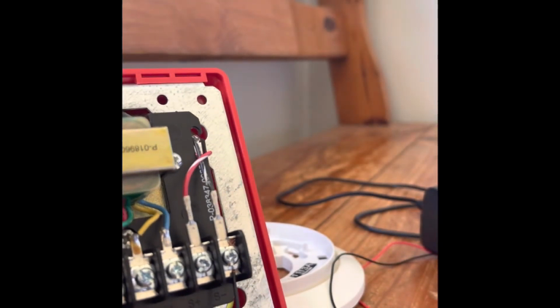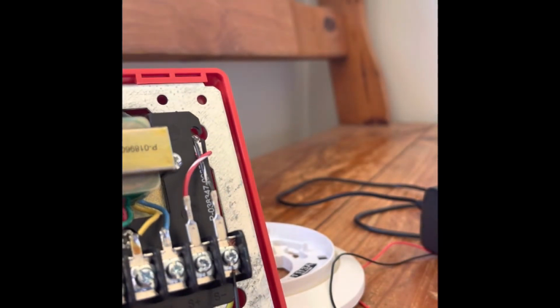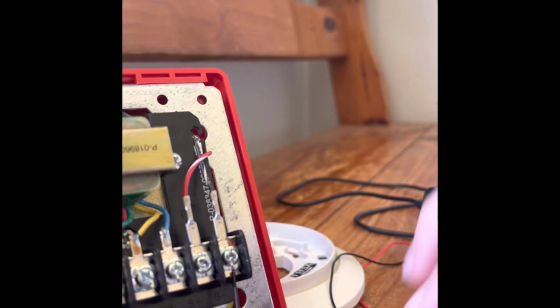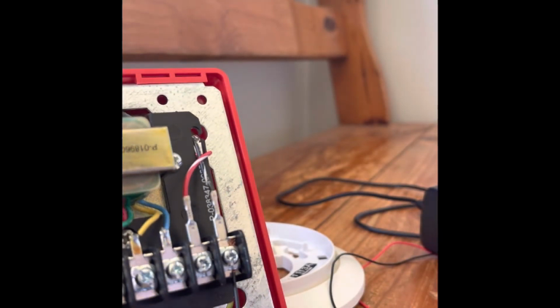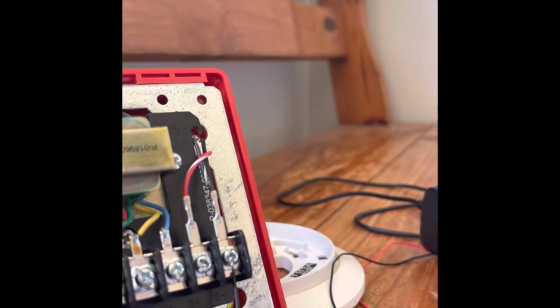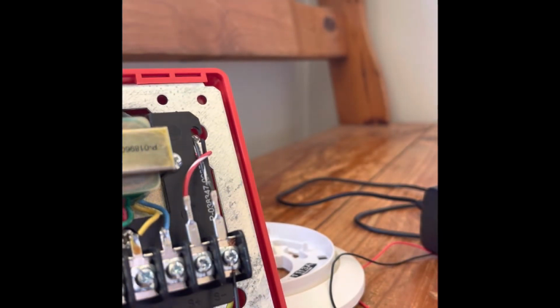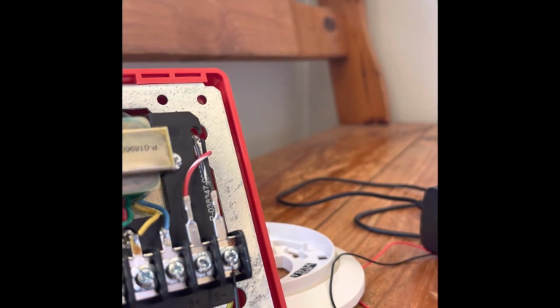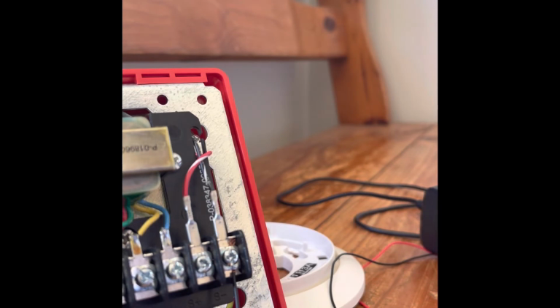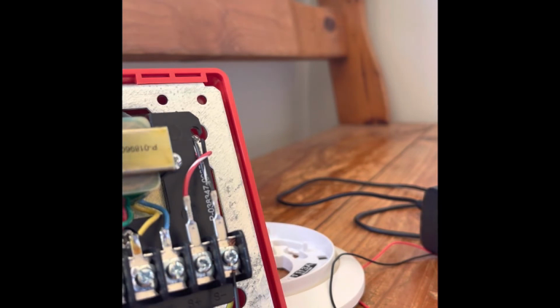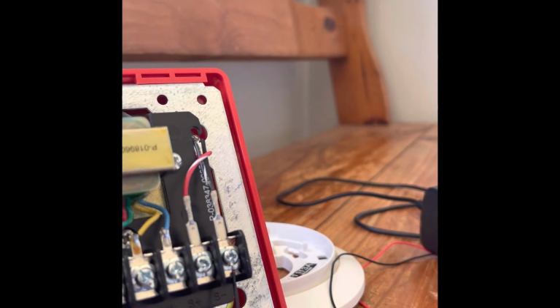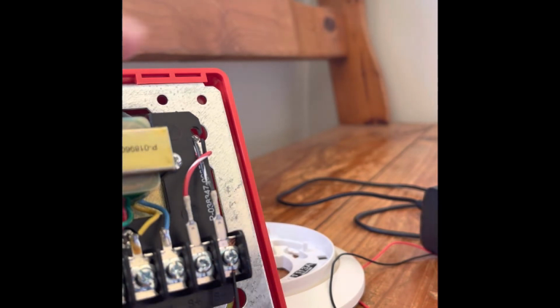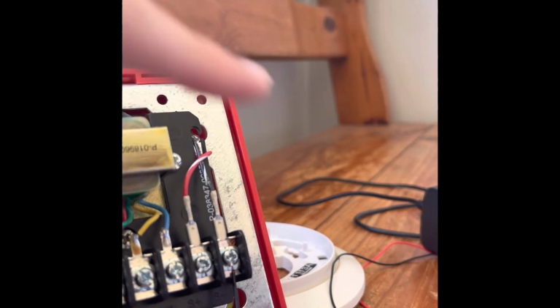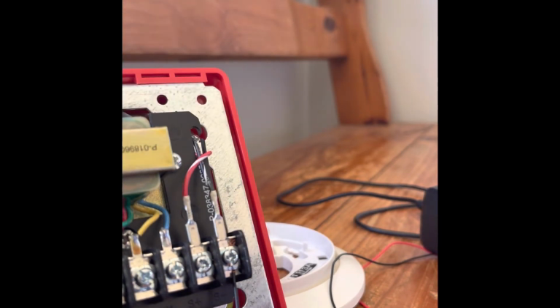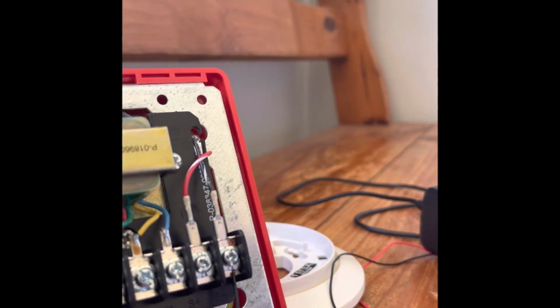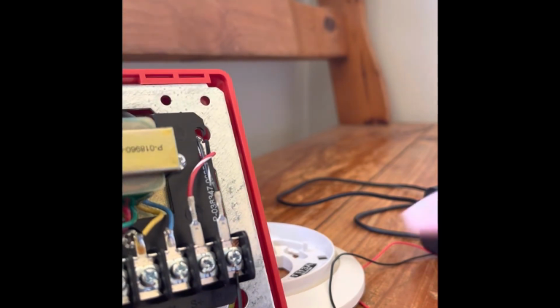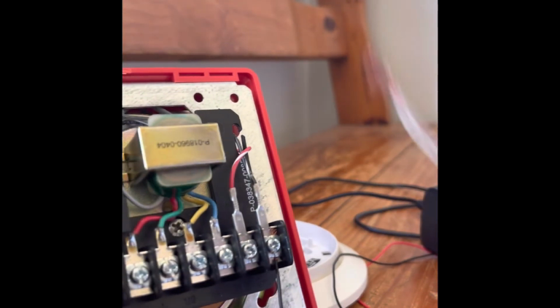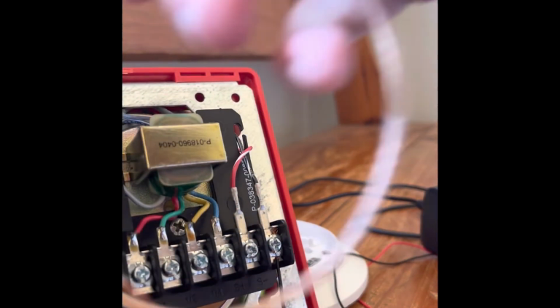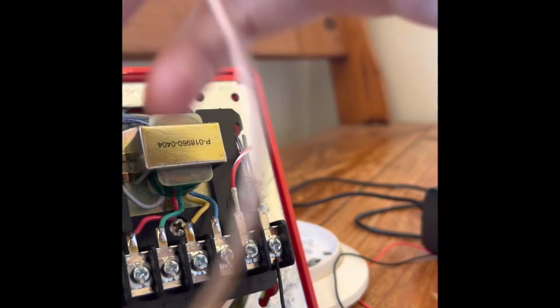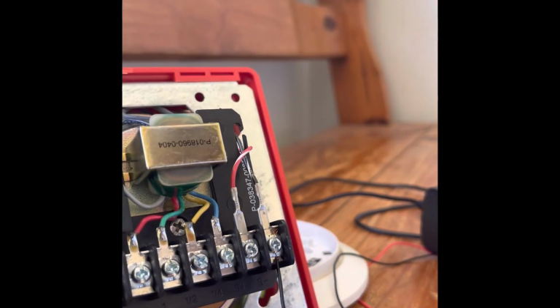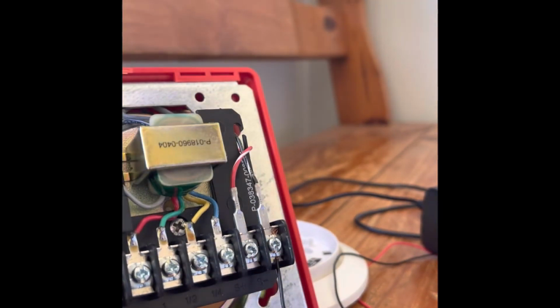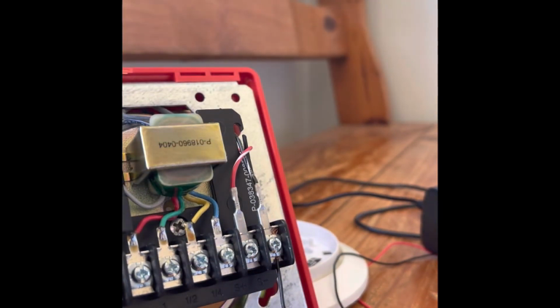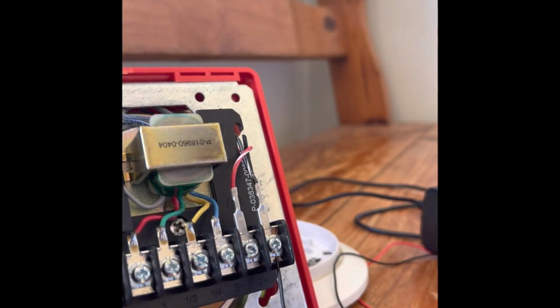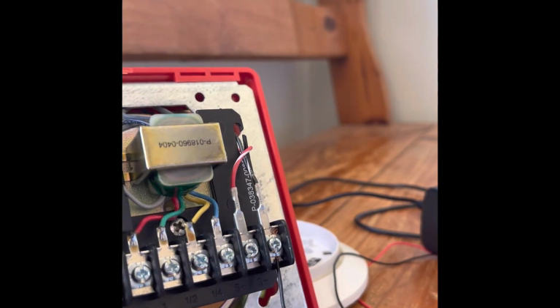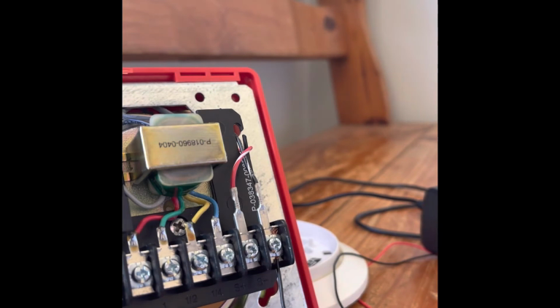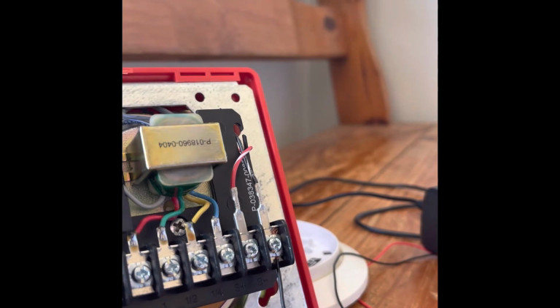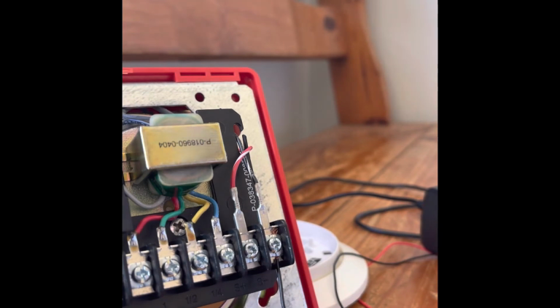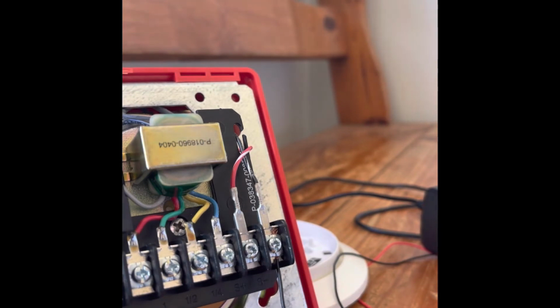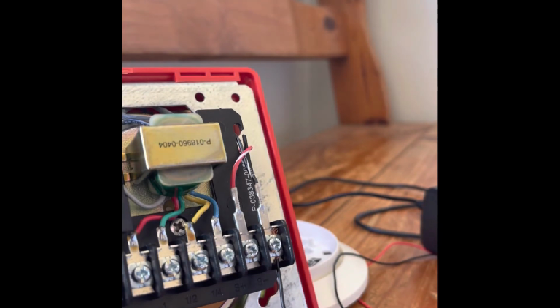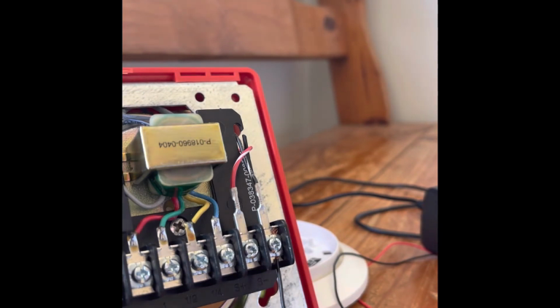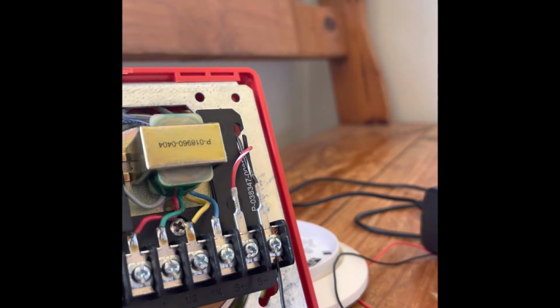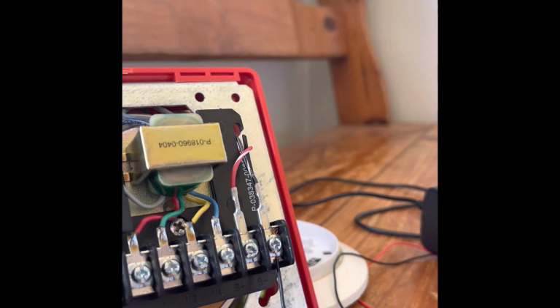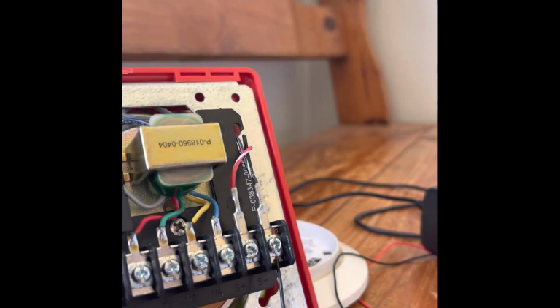We're going to take the speaker wiring portion, take this wire, and feed it back to the detector, plug it in, and it should be ready to go.